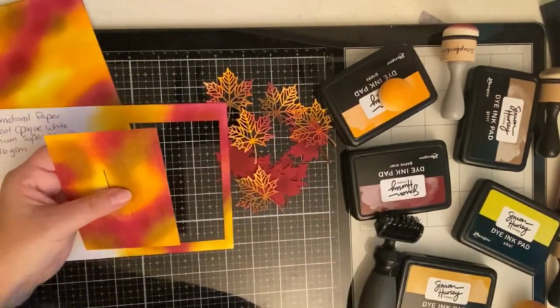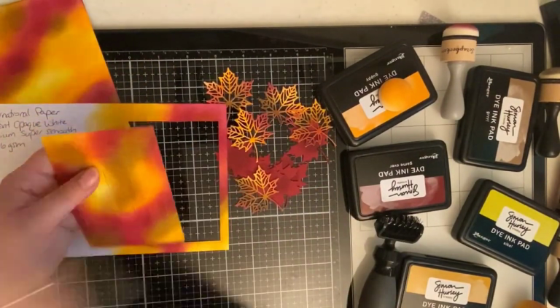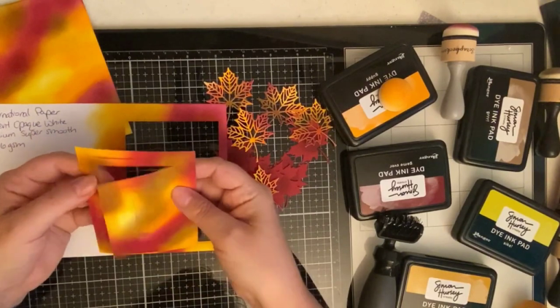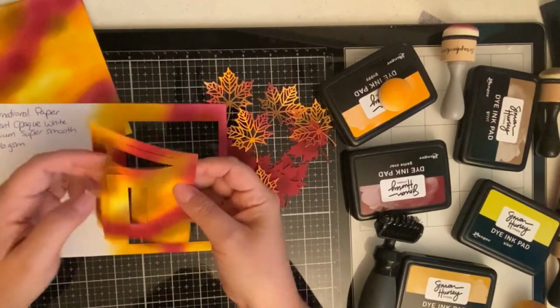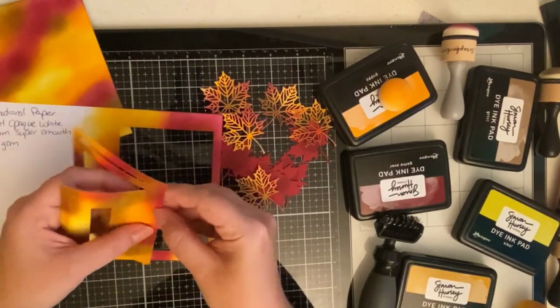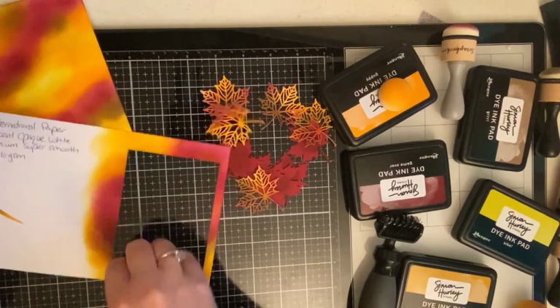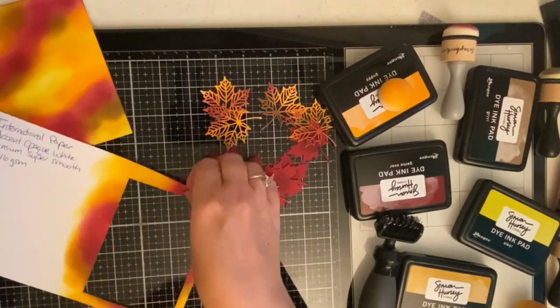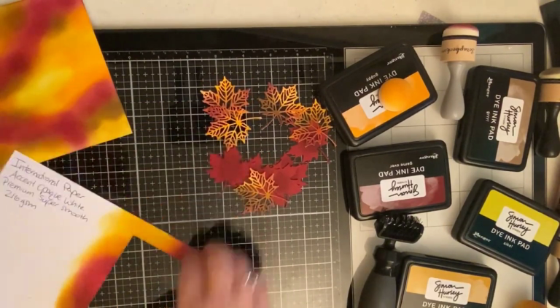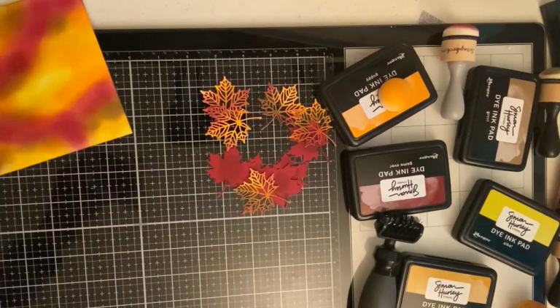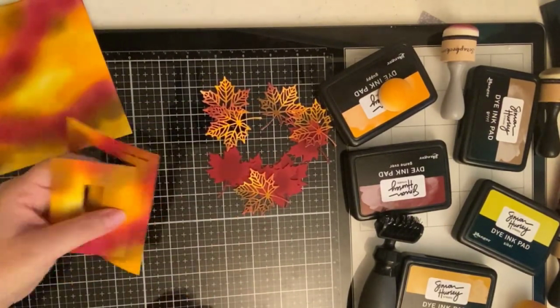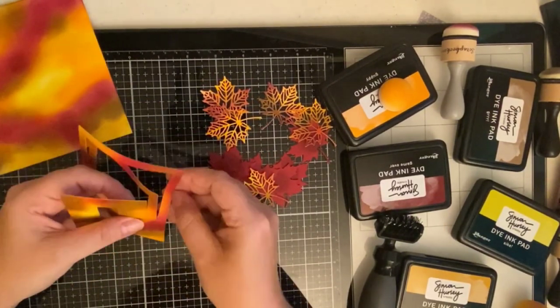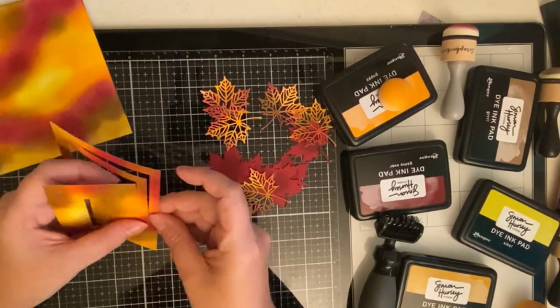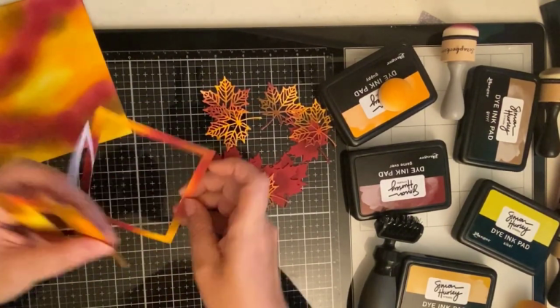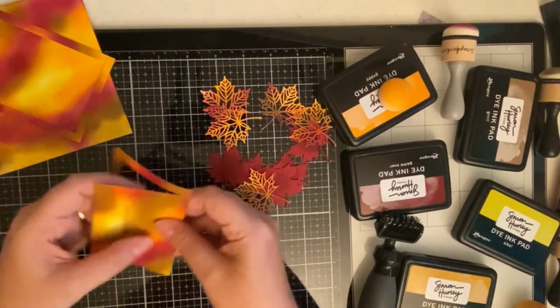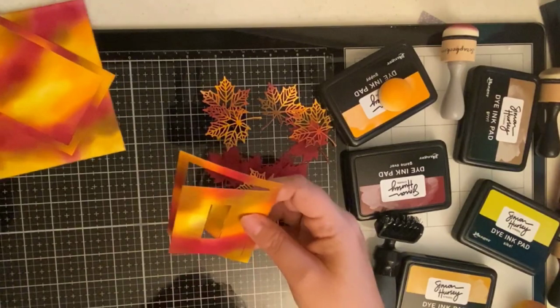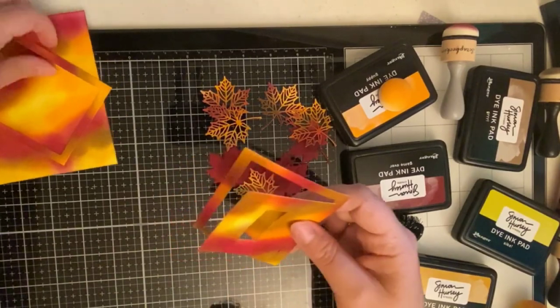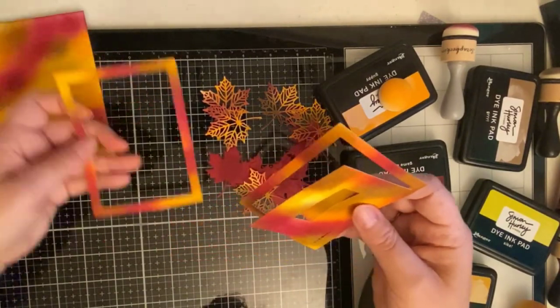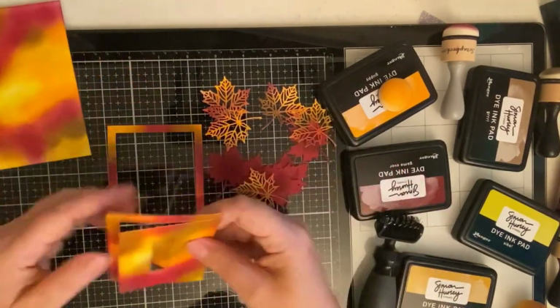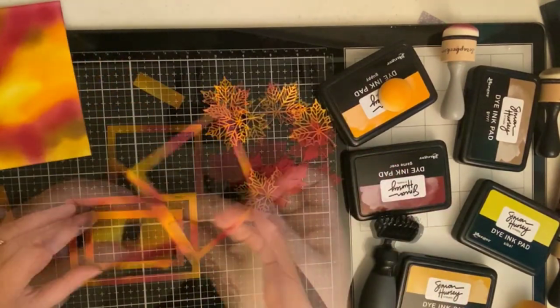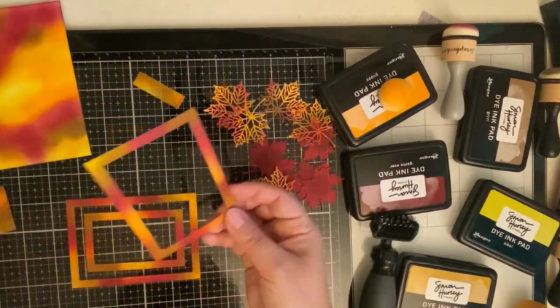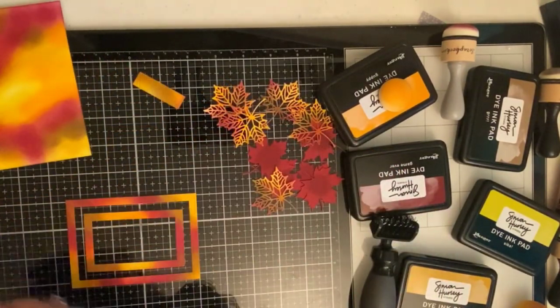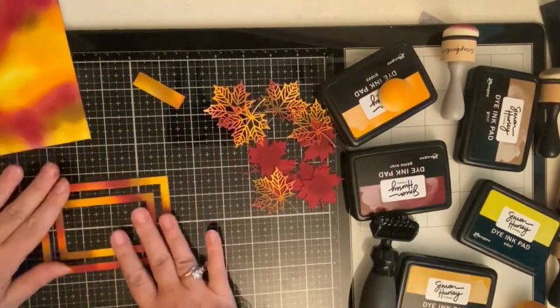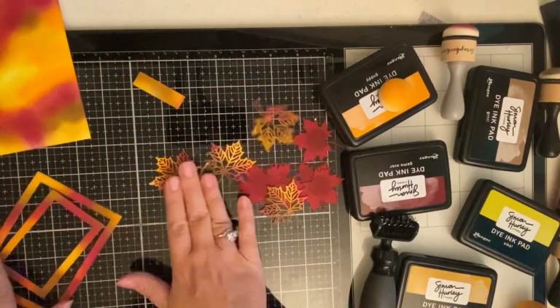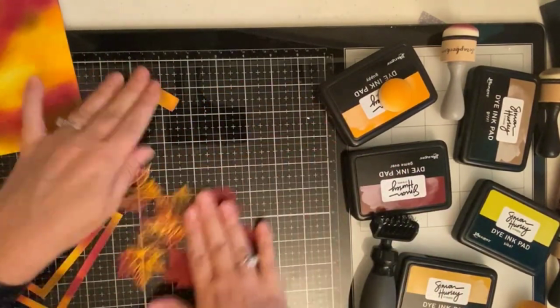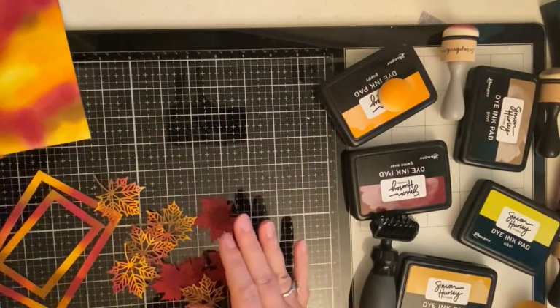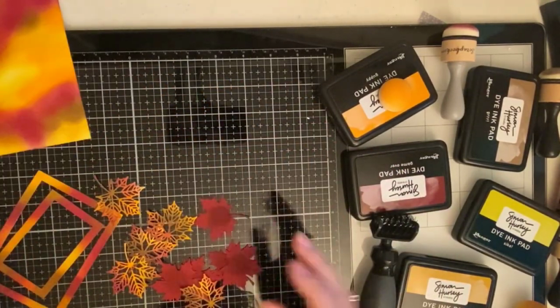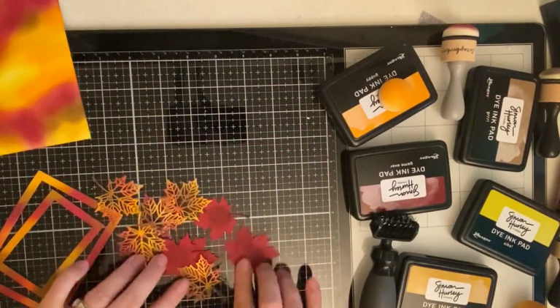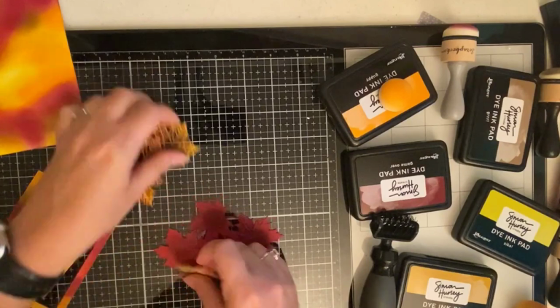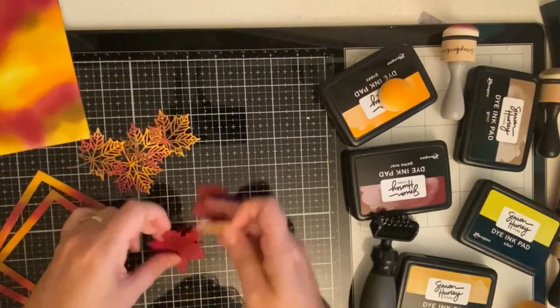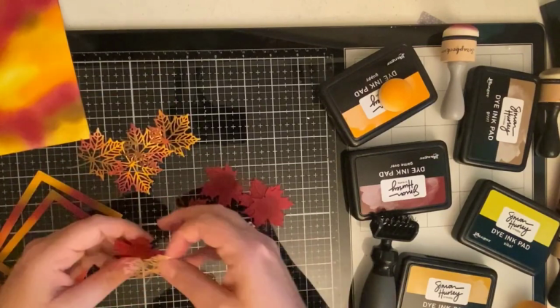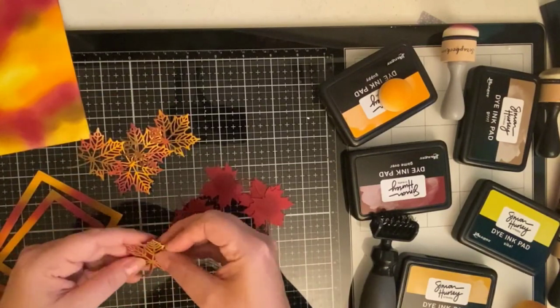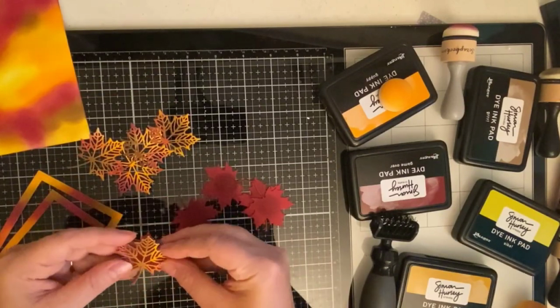For the first card I'm using the largest die cut and skipping the next size down so that there will be a space between the two frames where my embossed foil will show through. For the second card the frames will be slightly smaller but it's the same process.